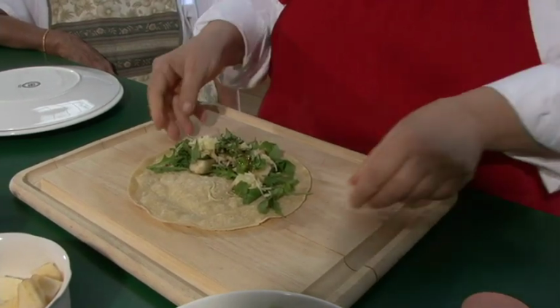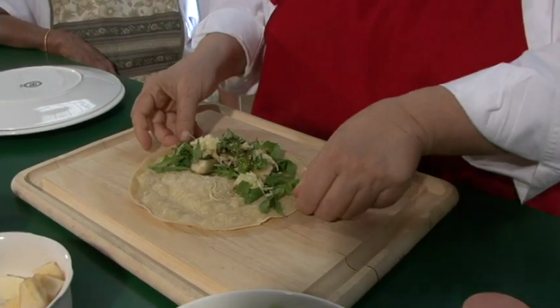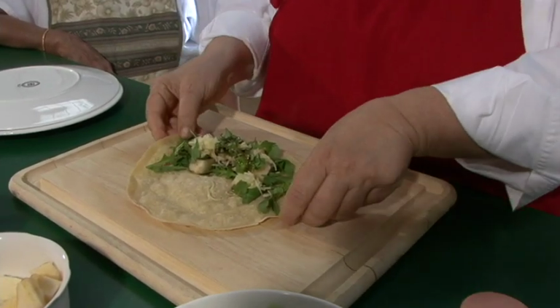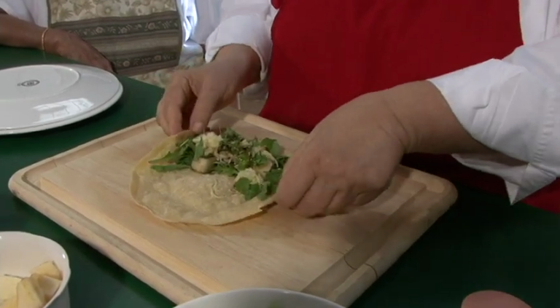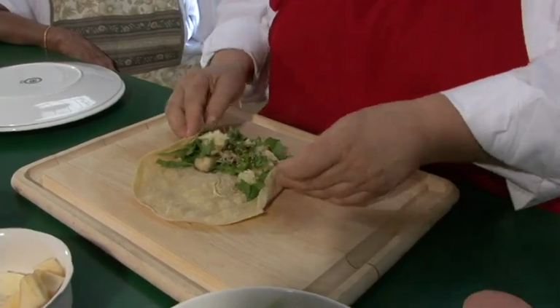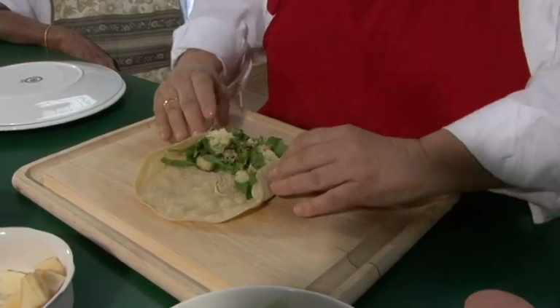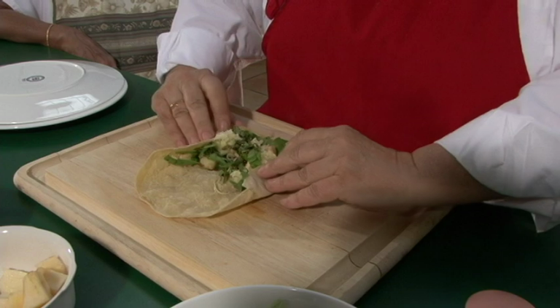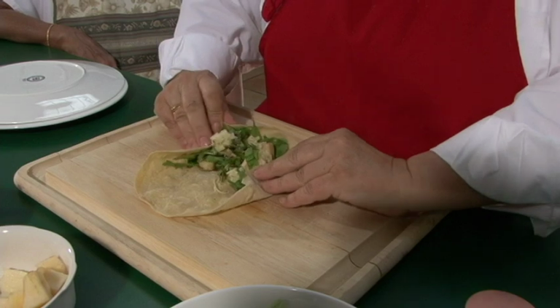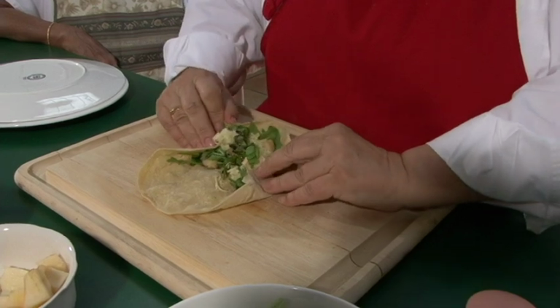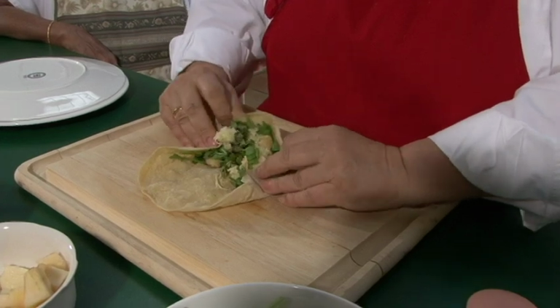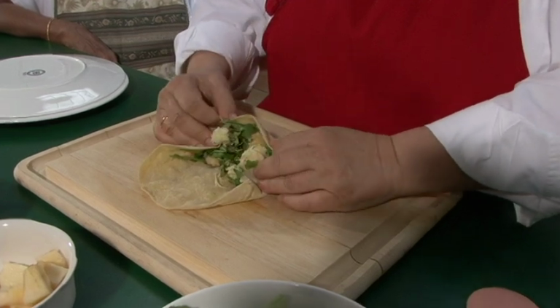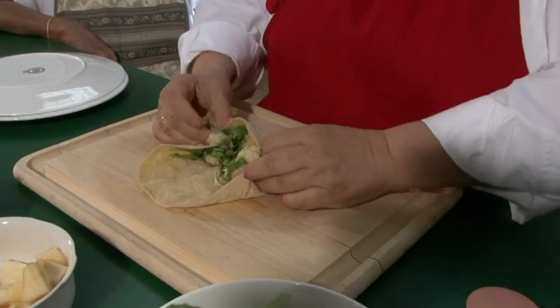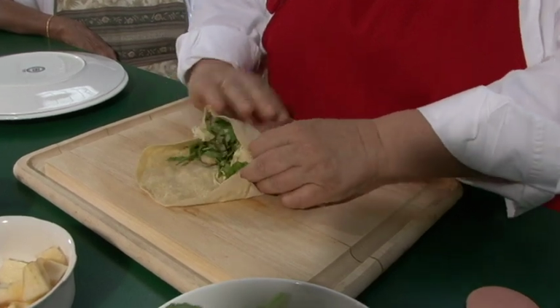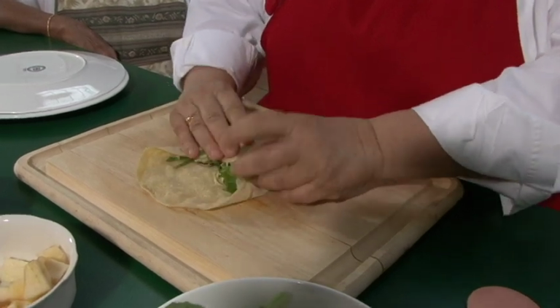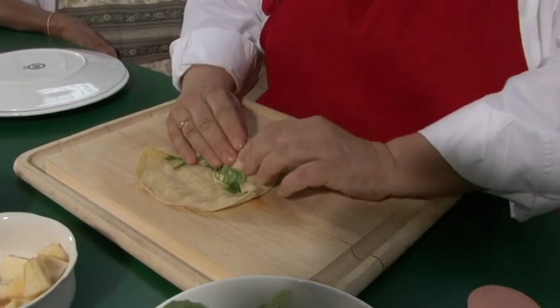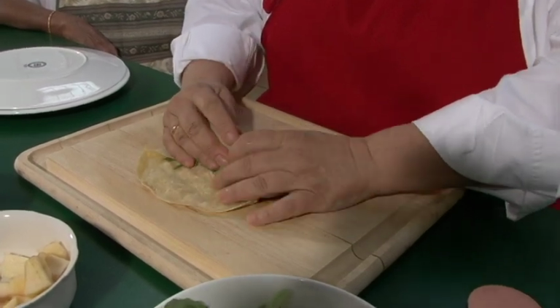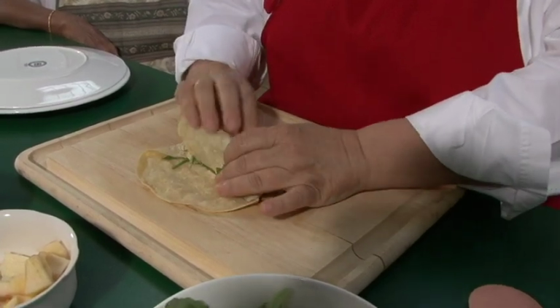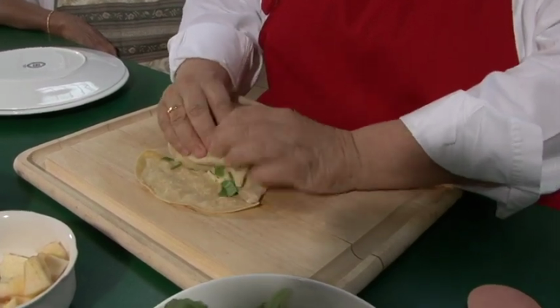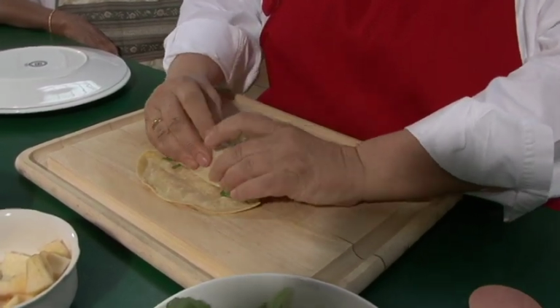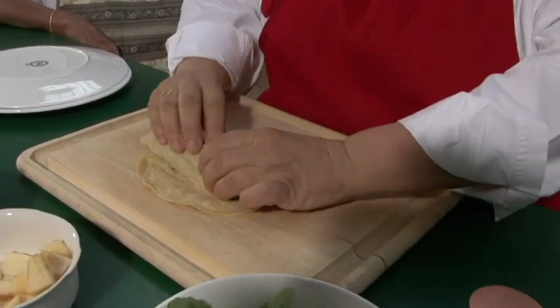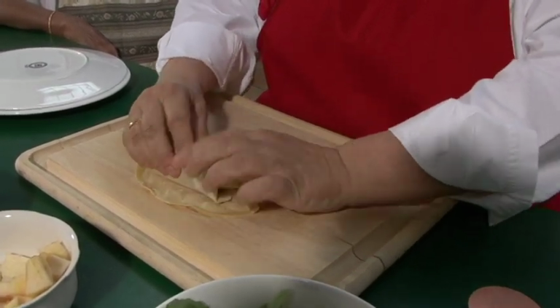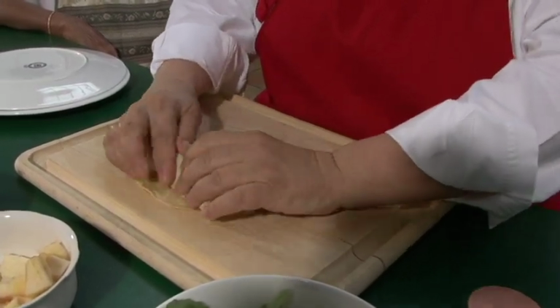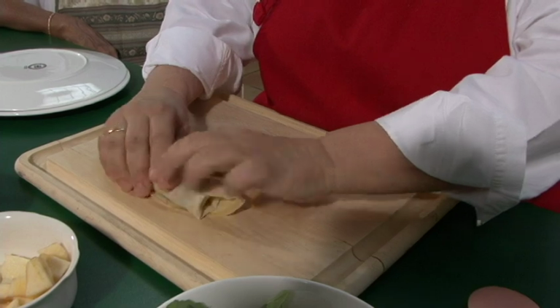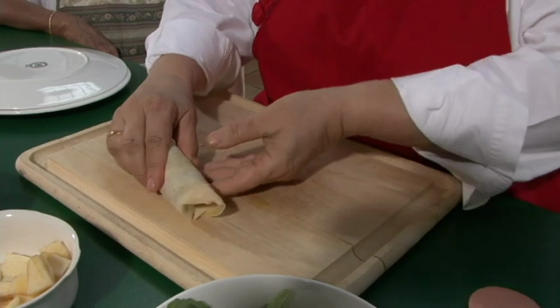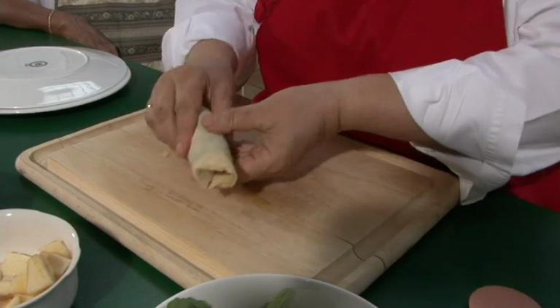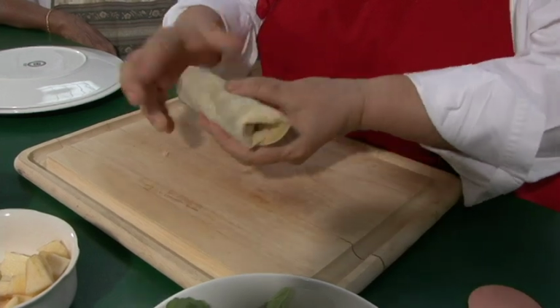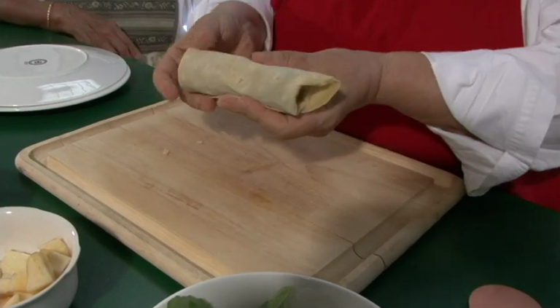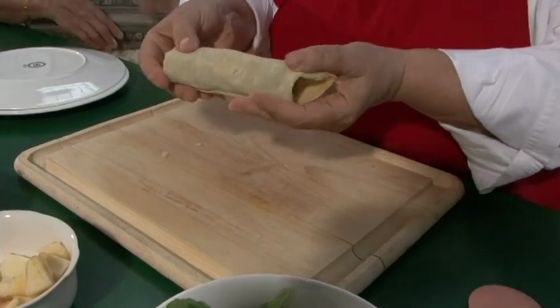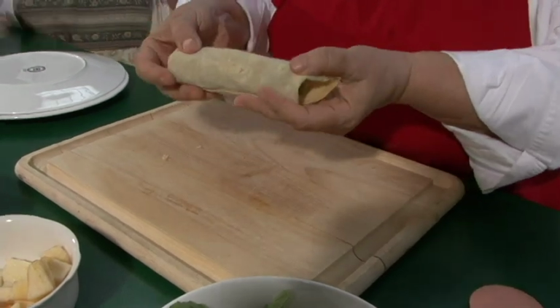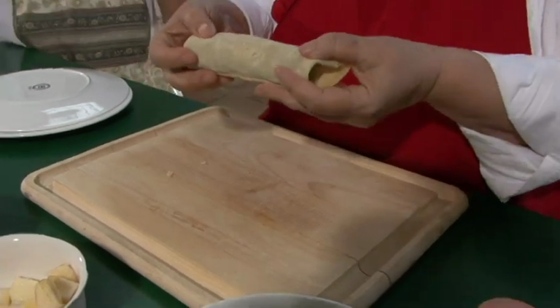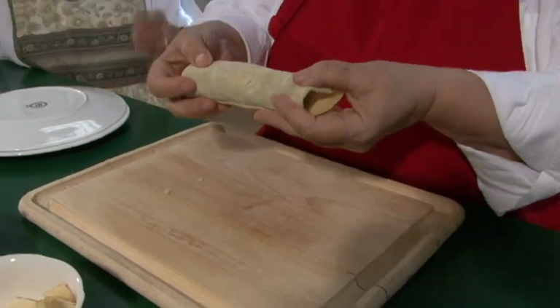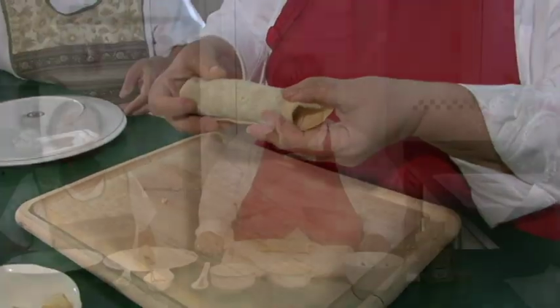So now we're going to fold in the ends. We're going to take that, fold over. We're going to roll, roll, roll. There we go — our salad wrap.